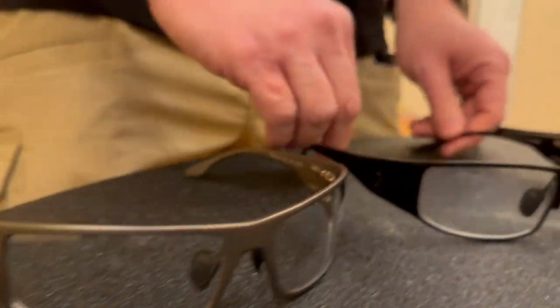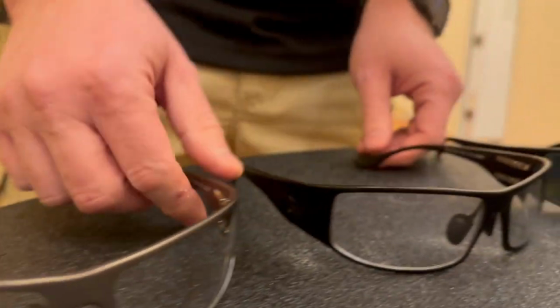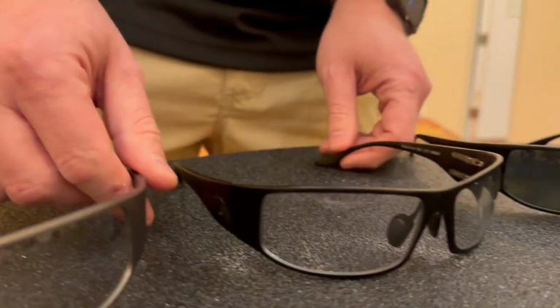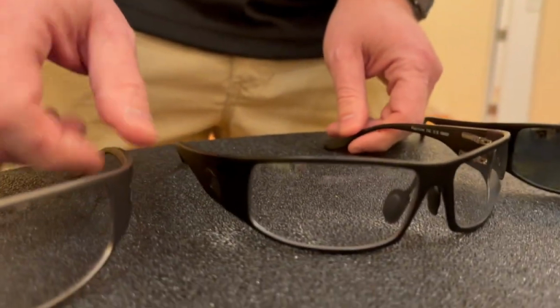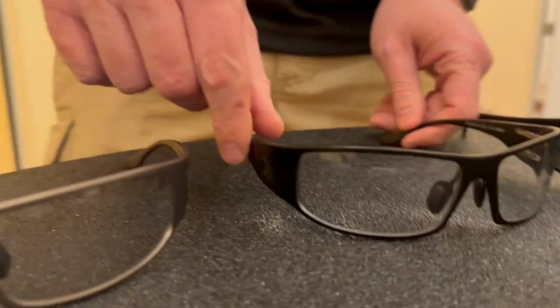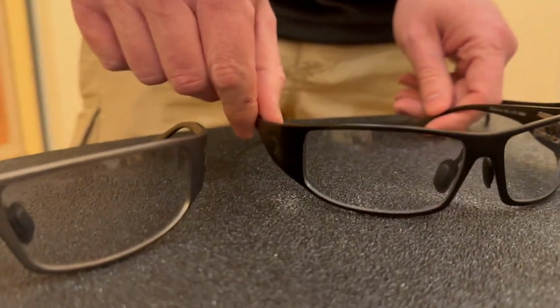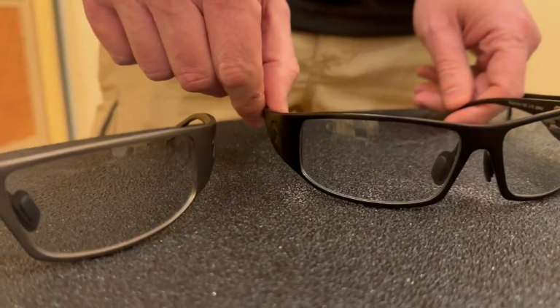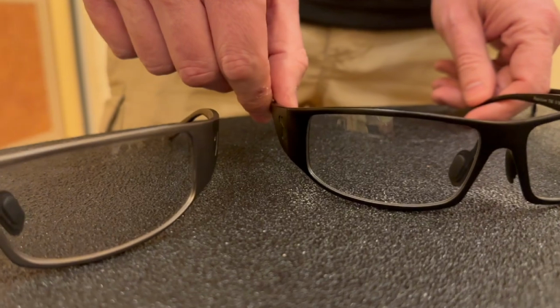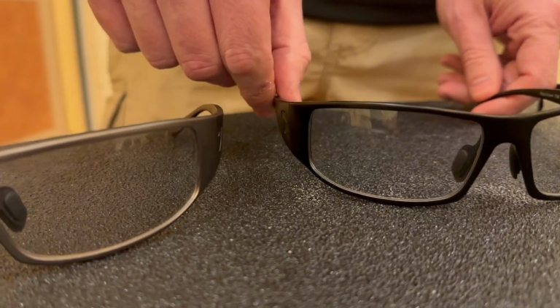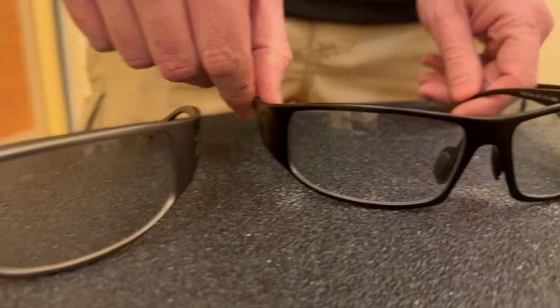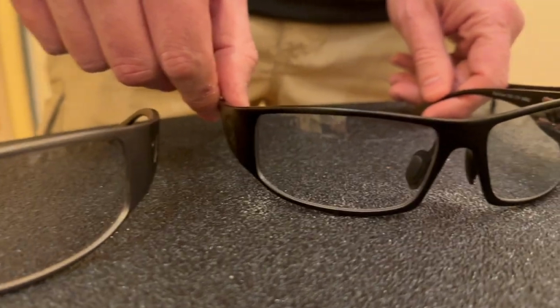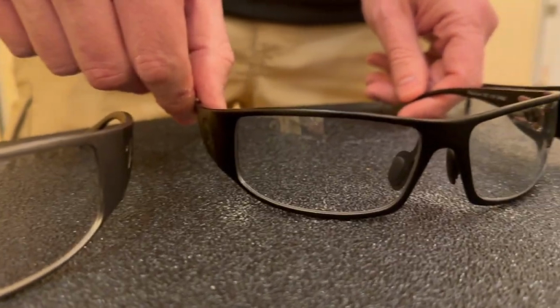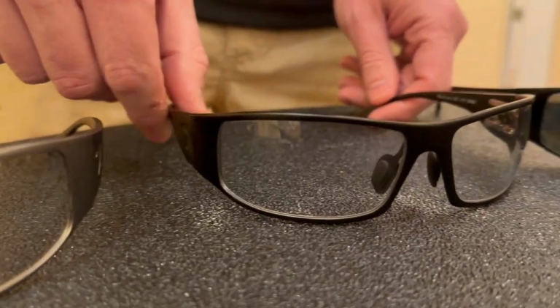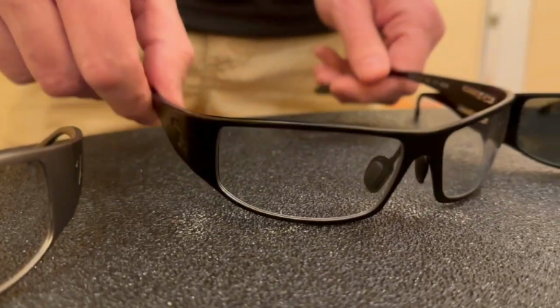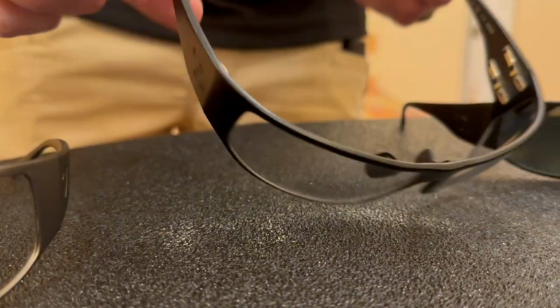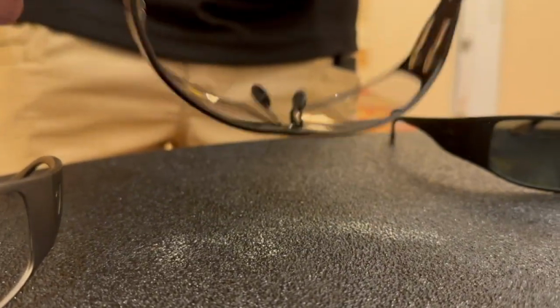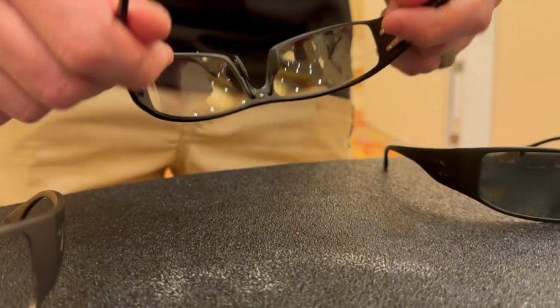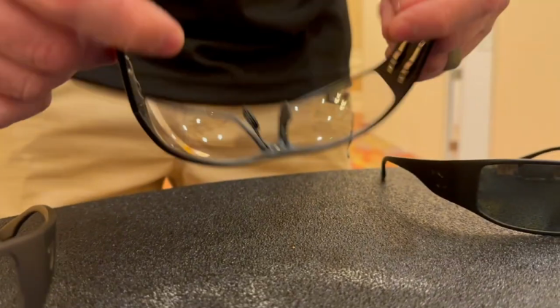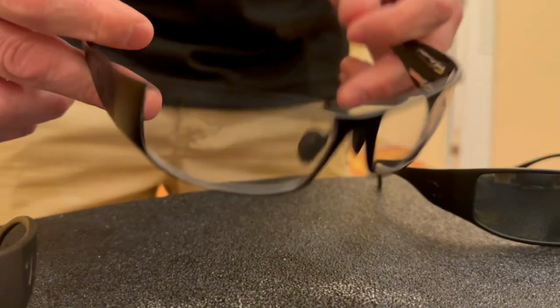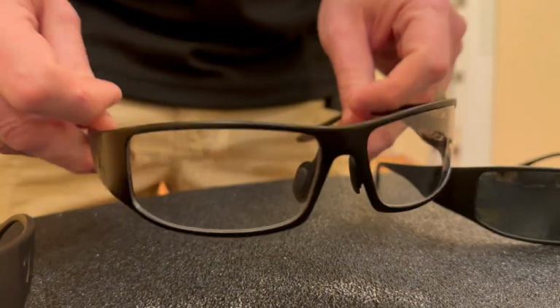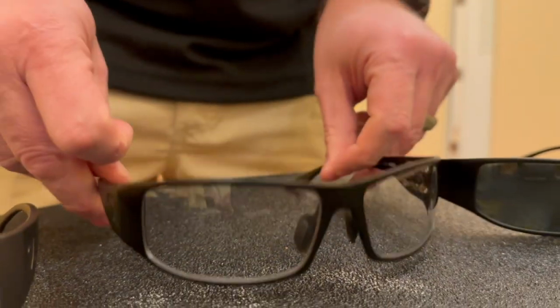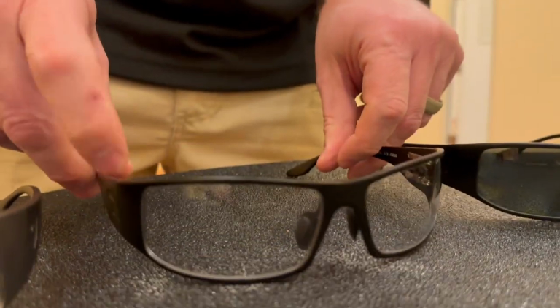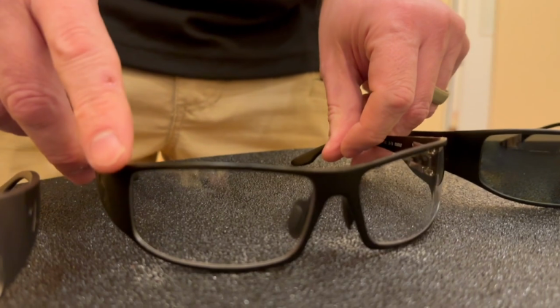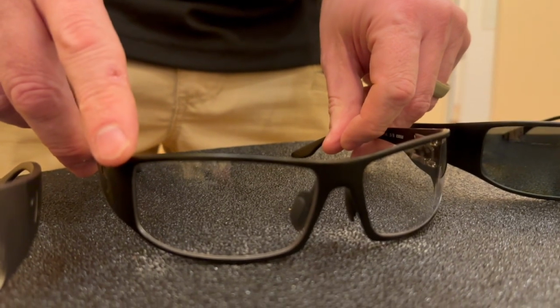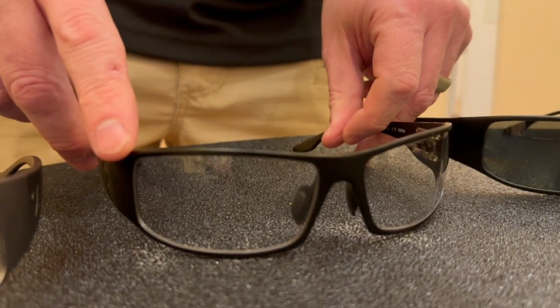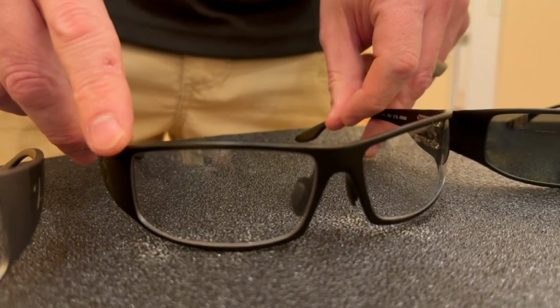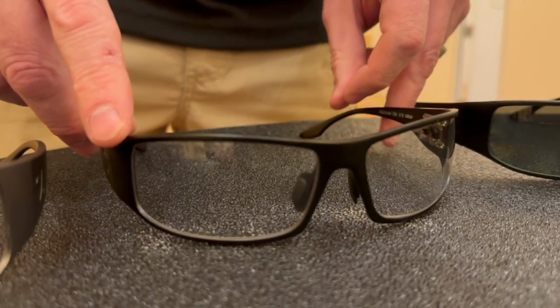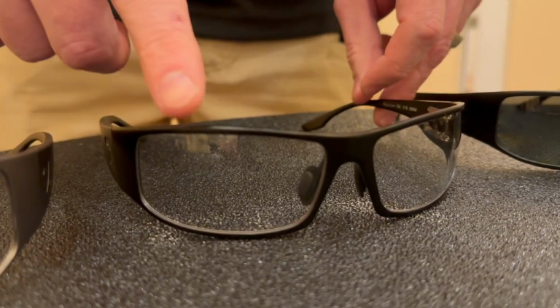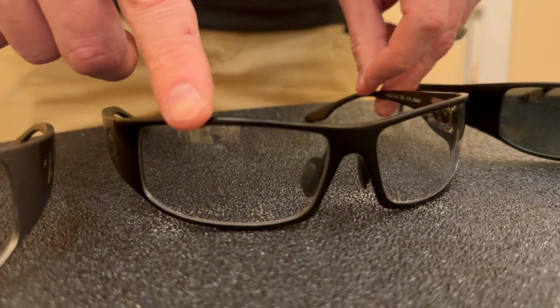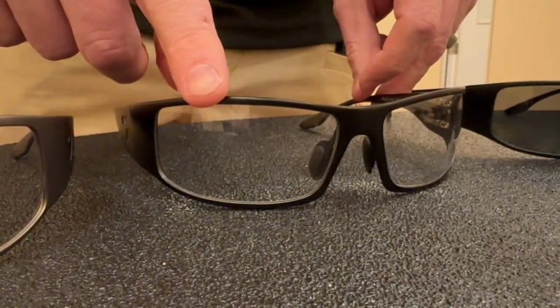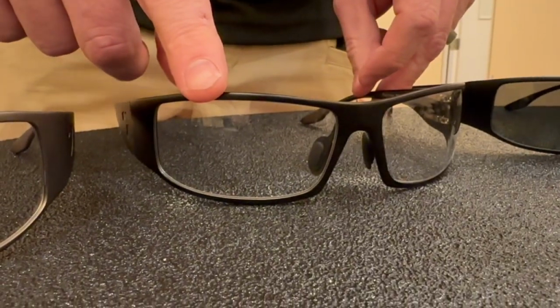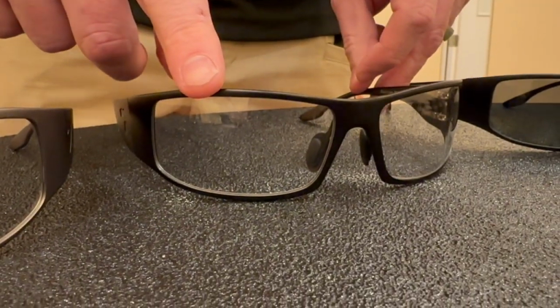This is our nickel frame color, but this one is the traditional tactical black. It has the same exact features in a black frame, also with the transition day-night lenses.